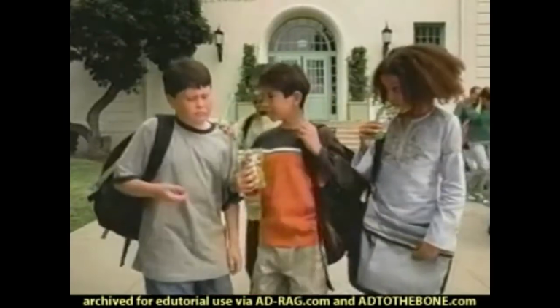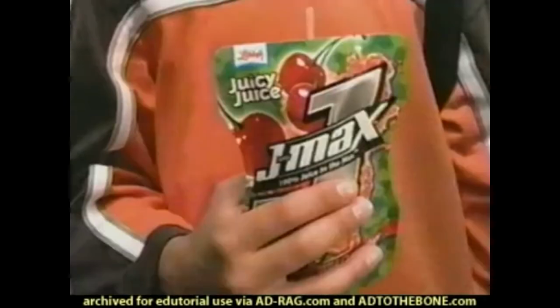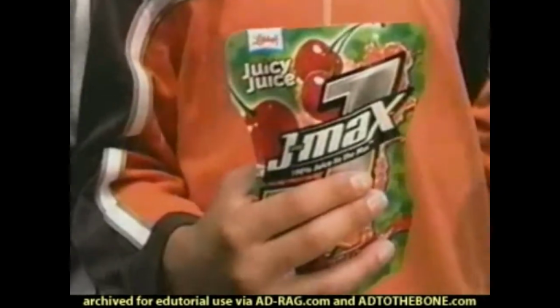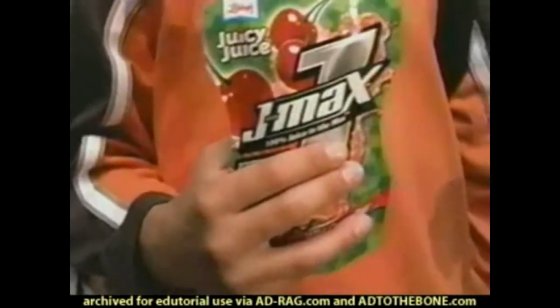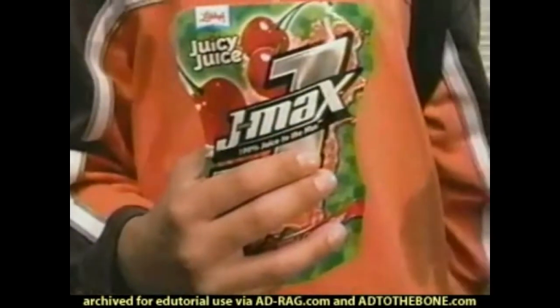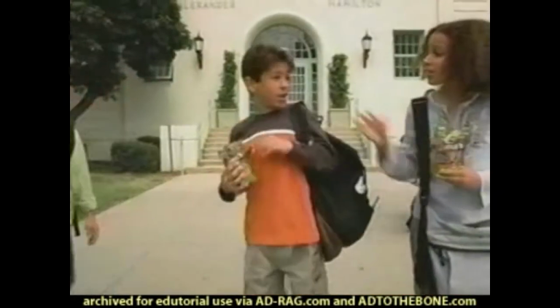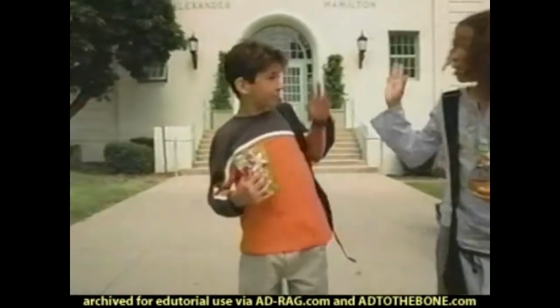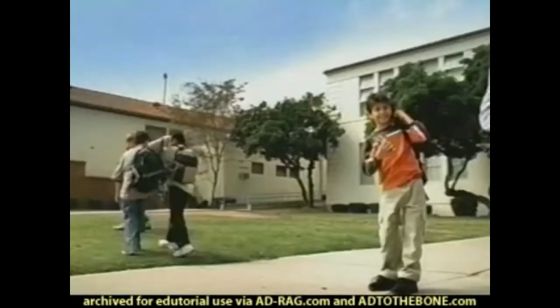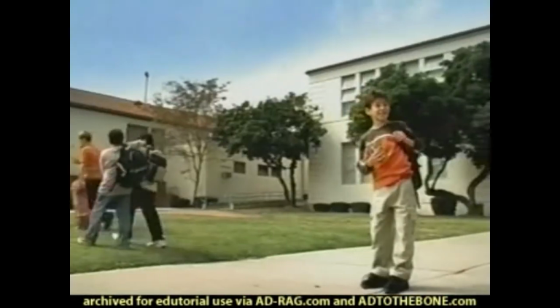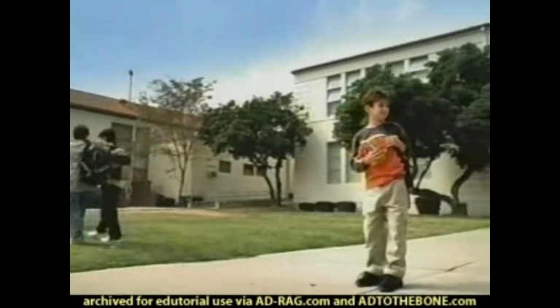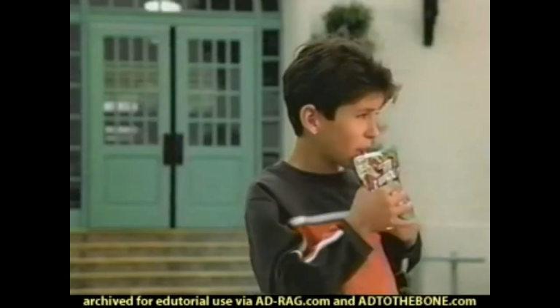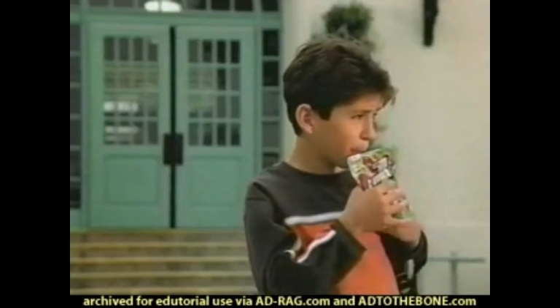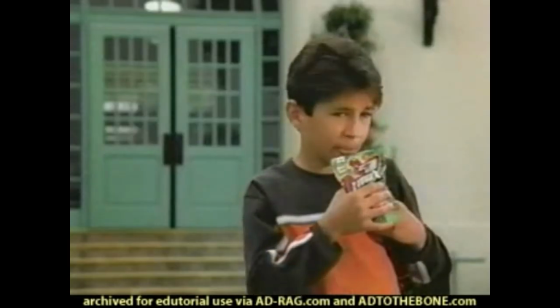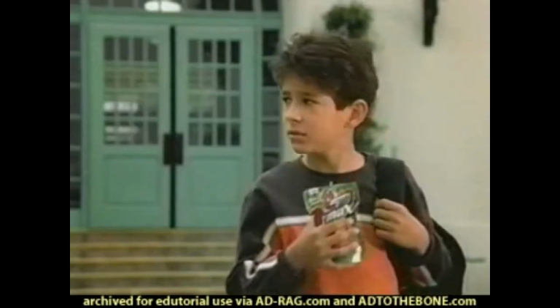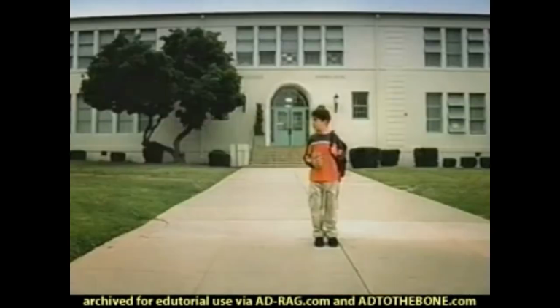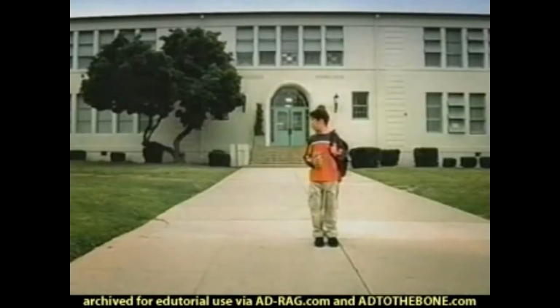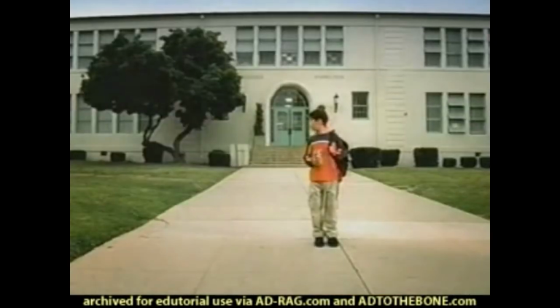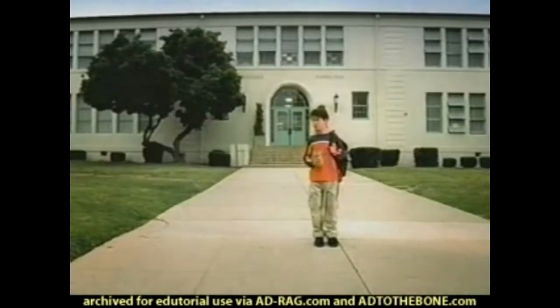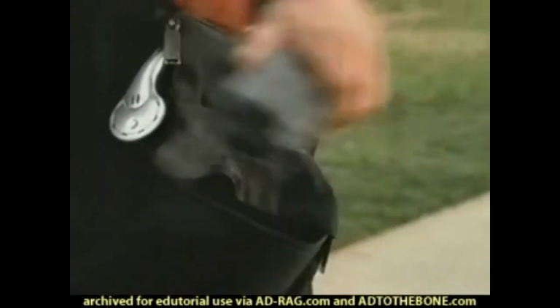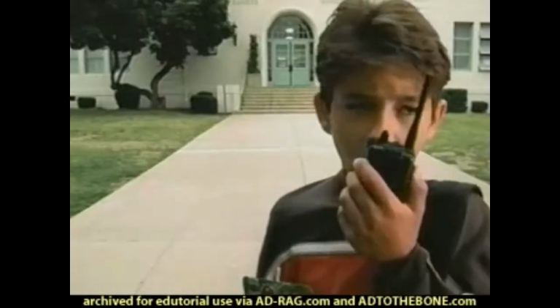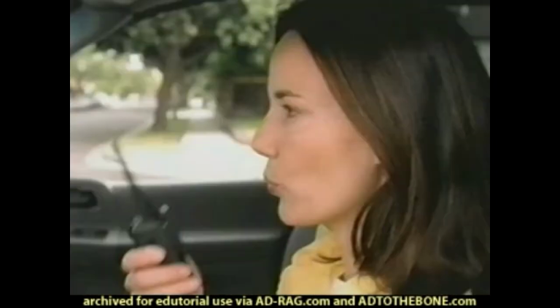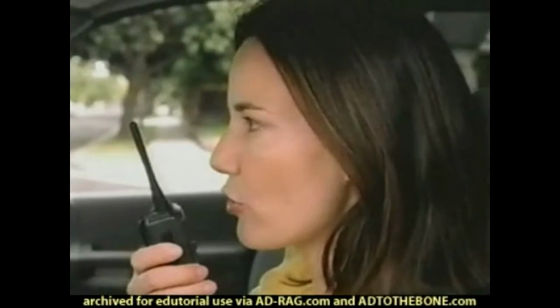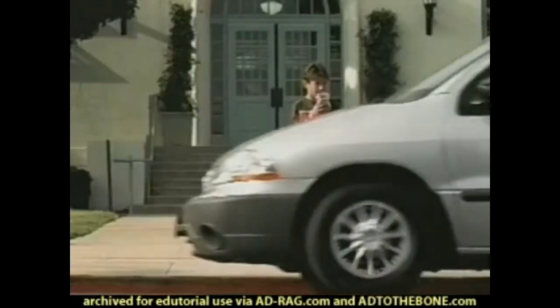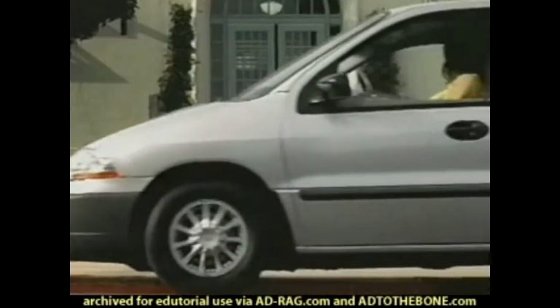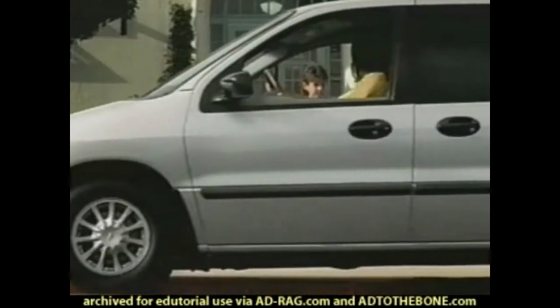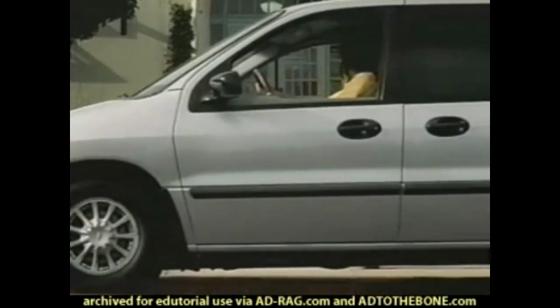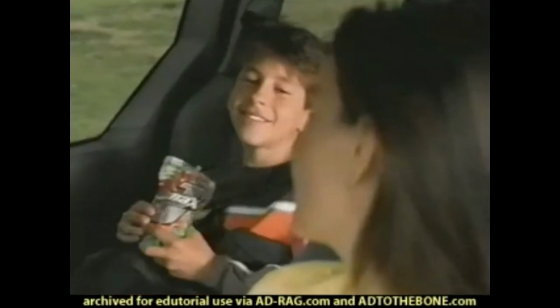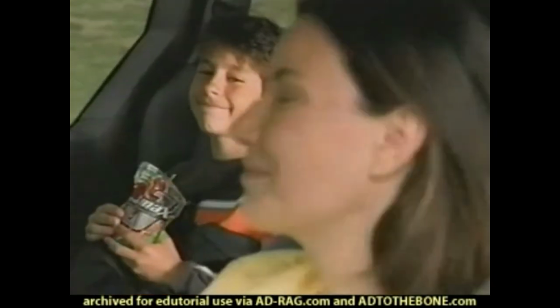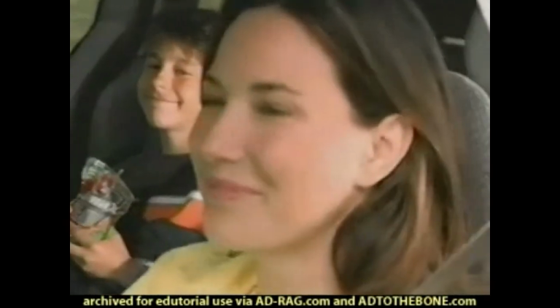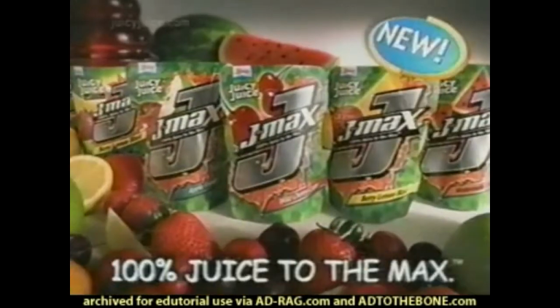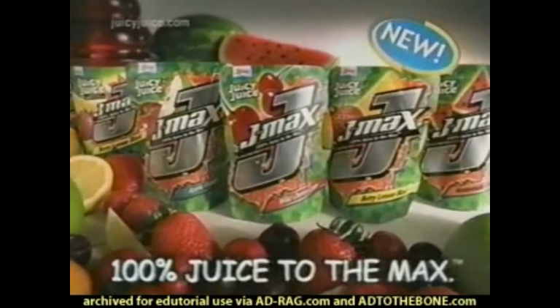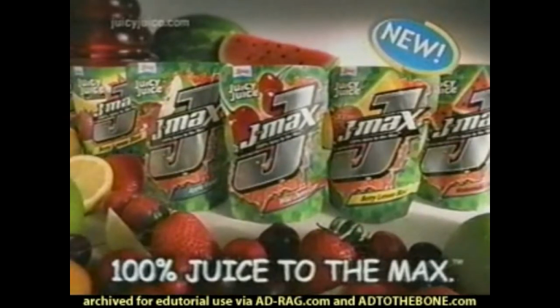Introducing J-Maxx from Juicy Juice — the intense tasting 100% juice with no added sugar. All clear. Roger that. Next to being a cool mom, it's the best thing you can do for your child. J-Maxx from Juicy Juice.